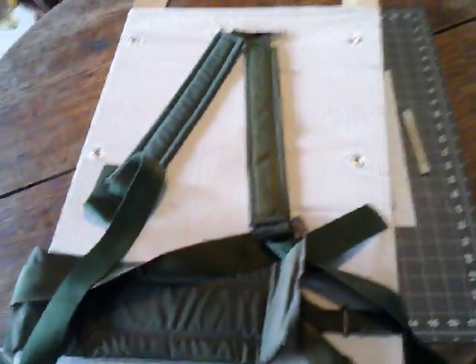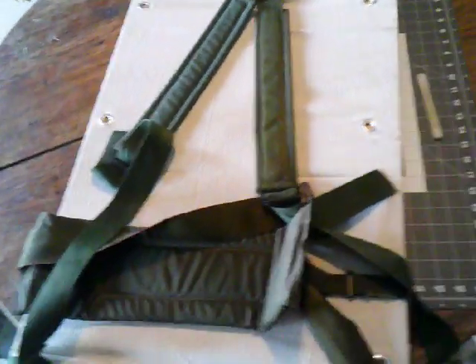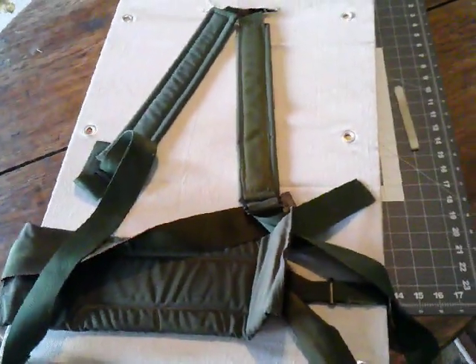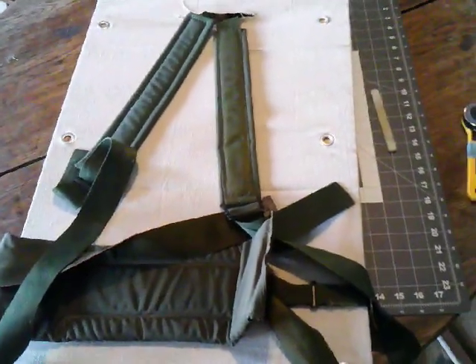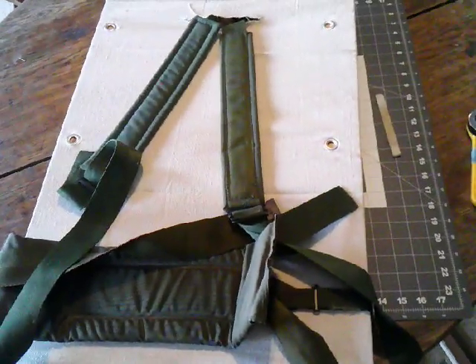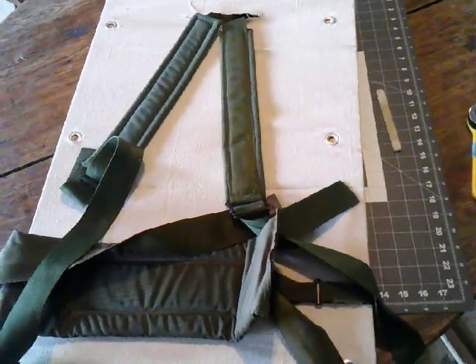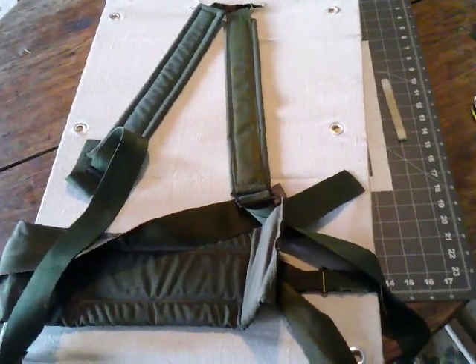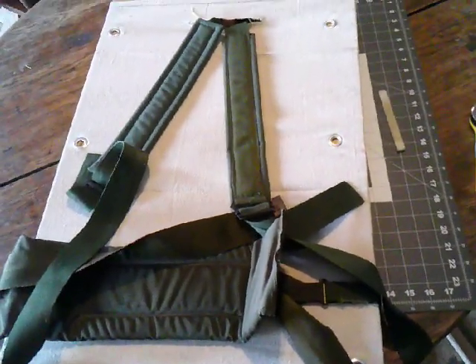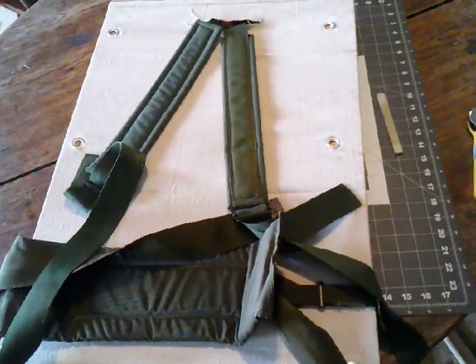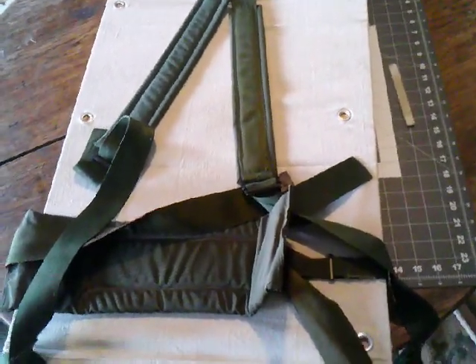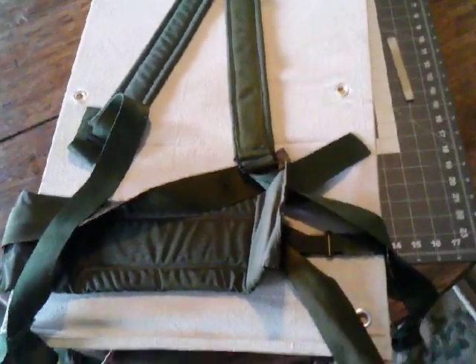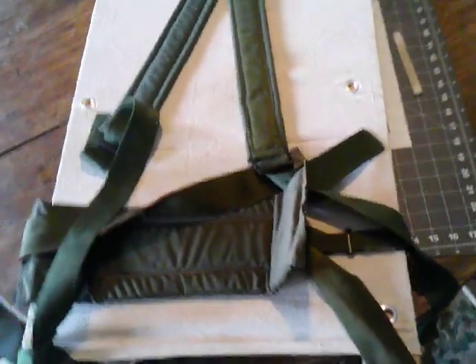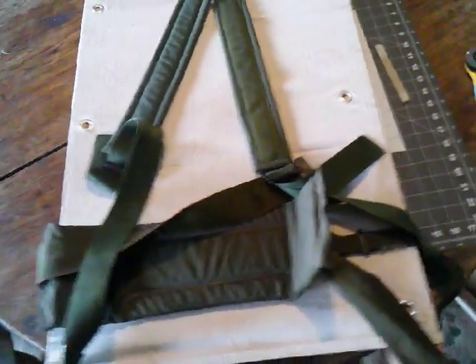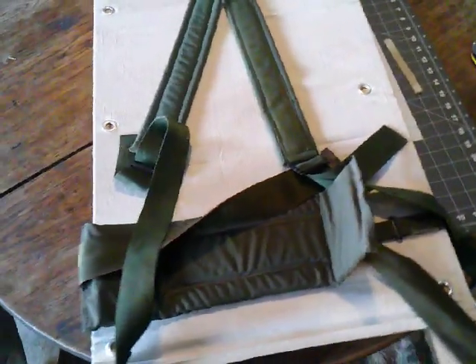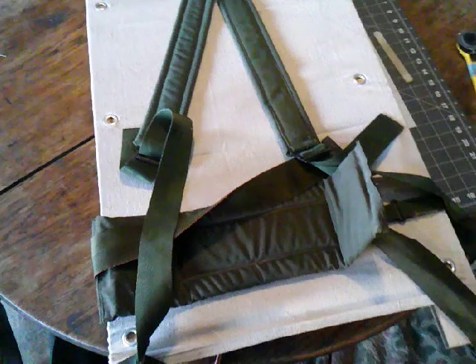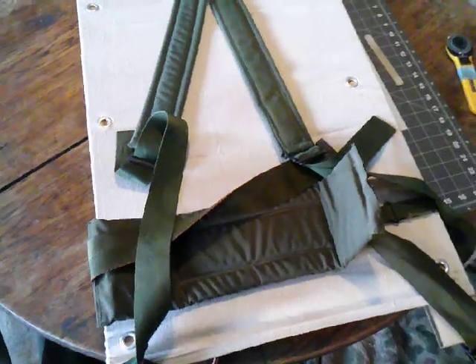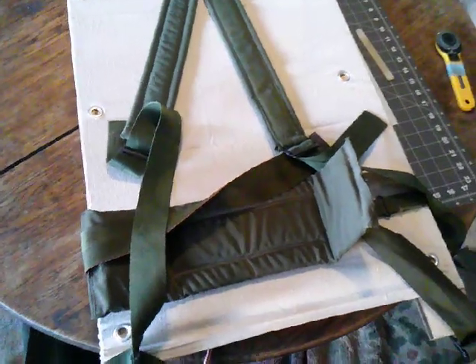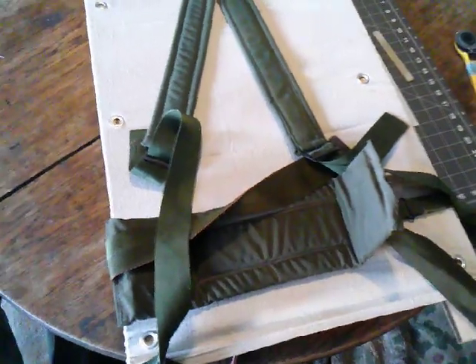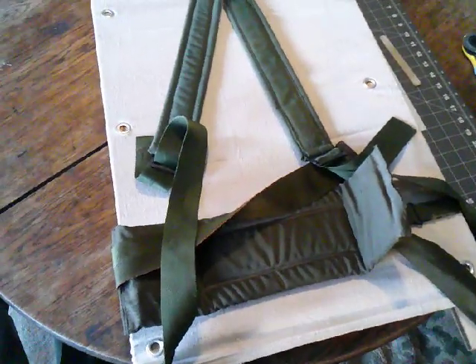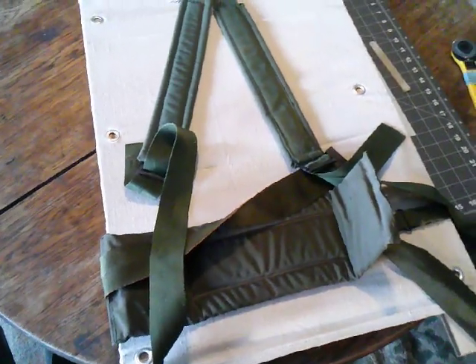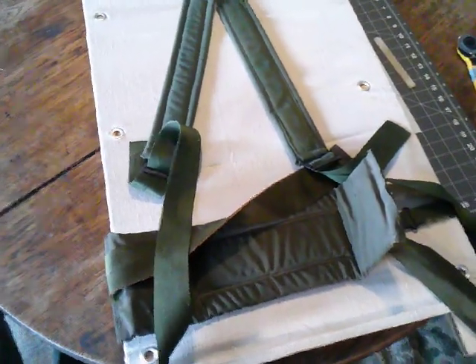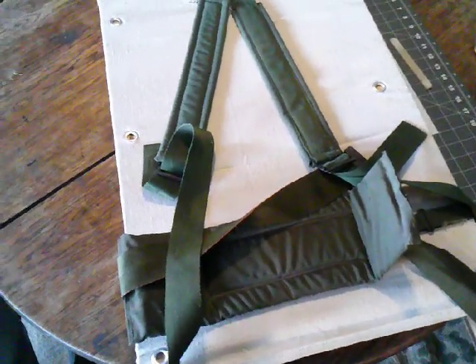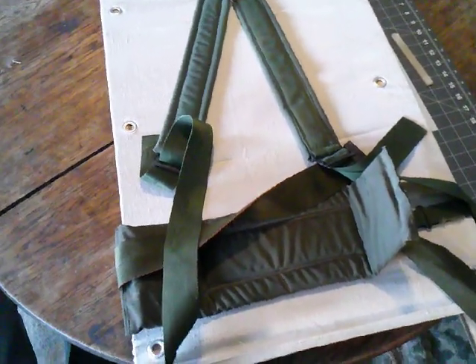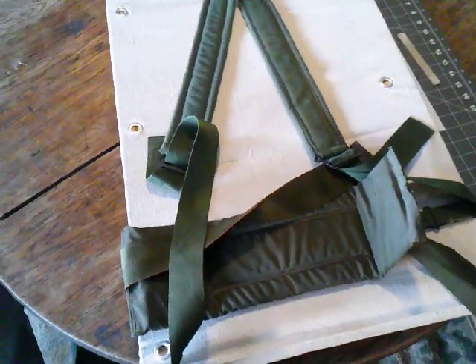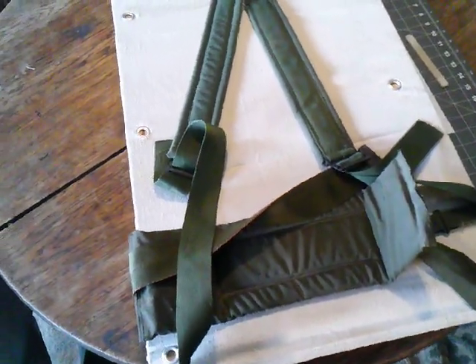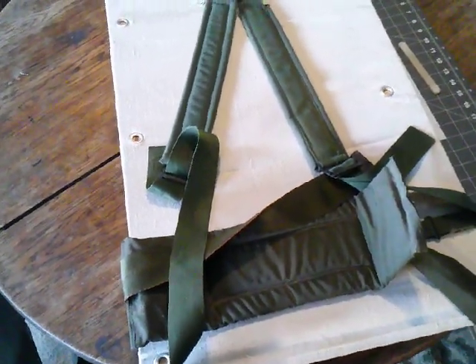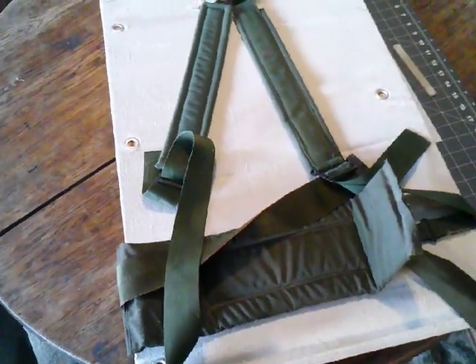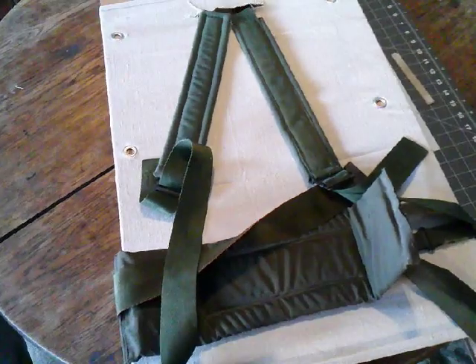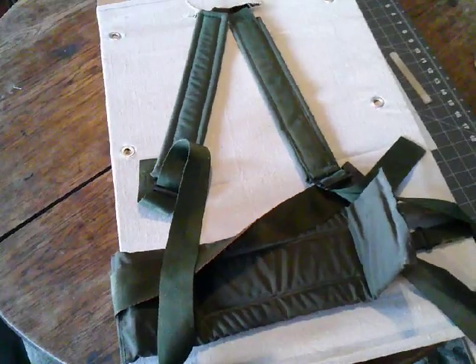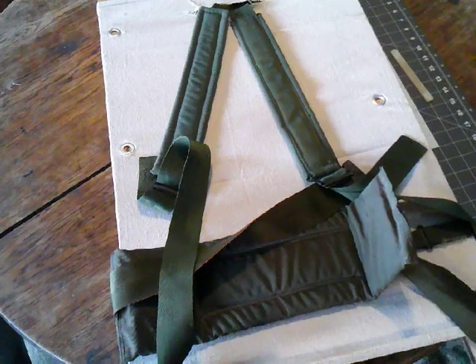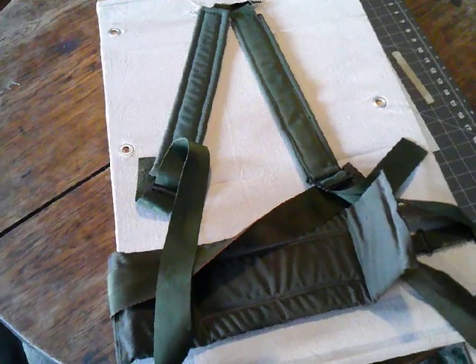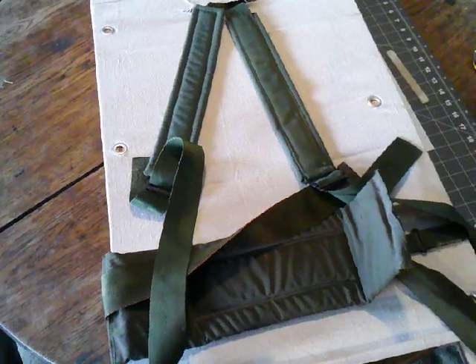That's the progress so far. When I get more thread, more webbing, I'll do another video finishing it off. Bye.